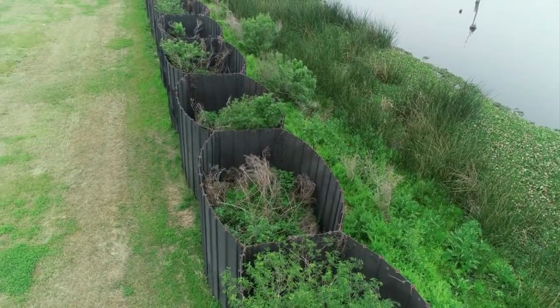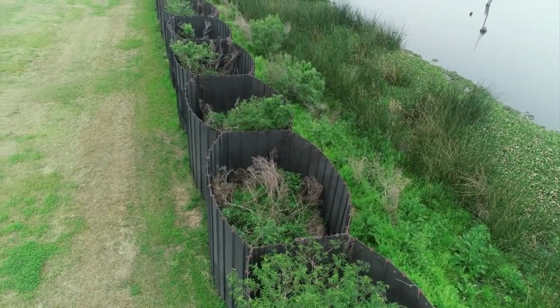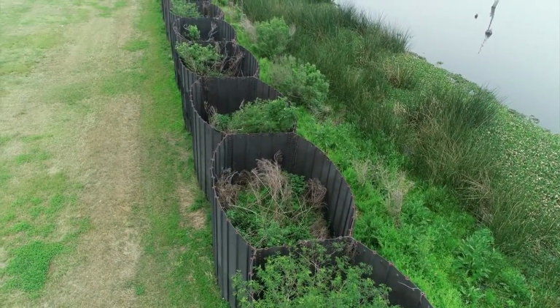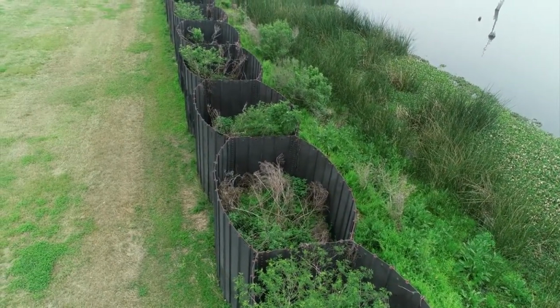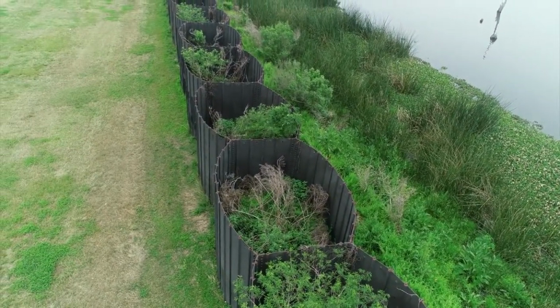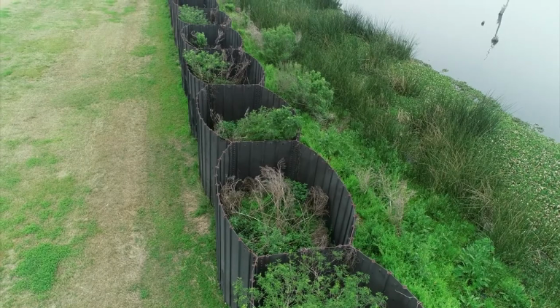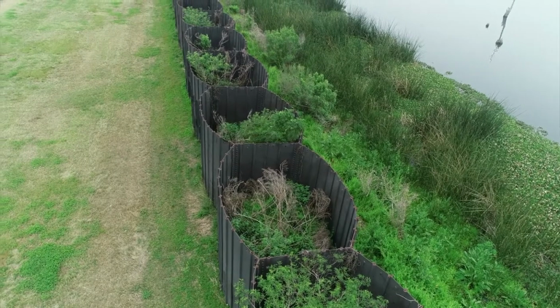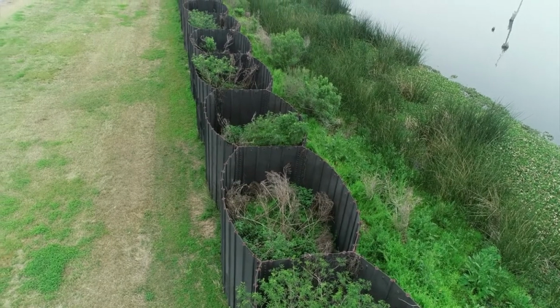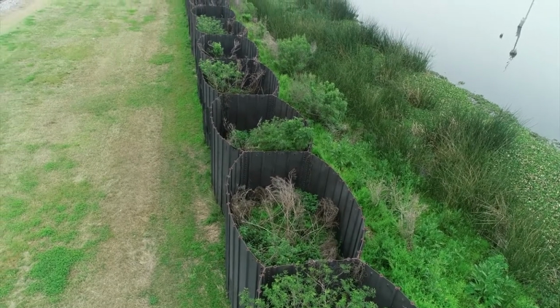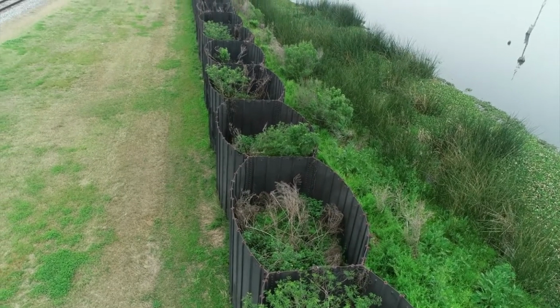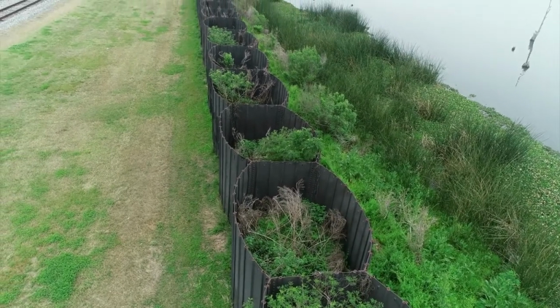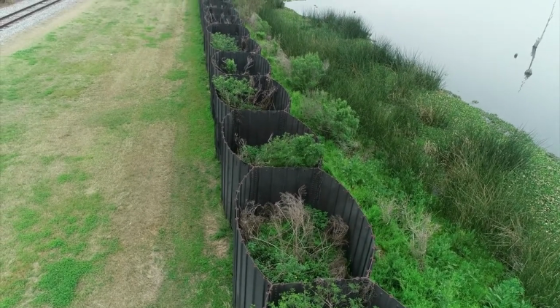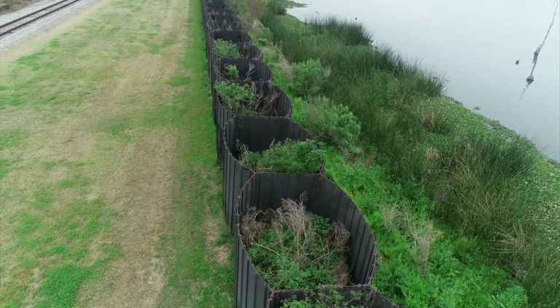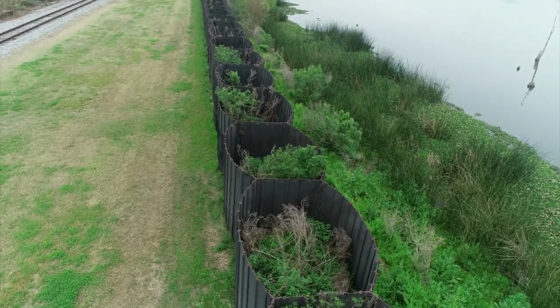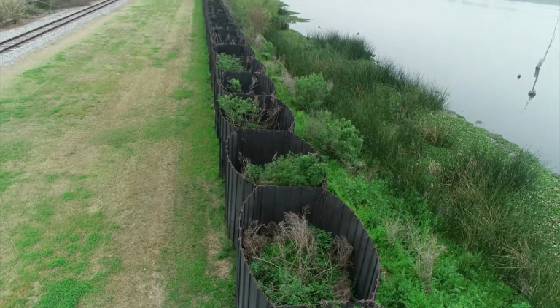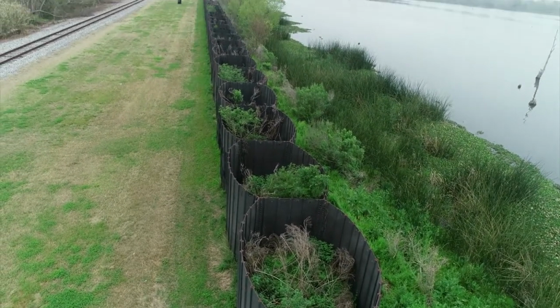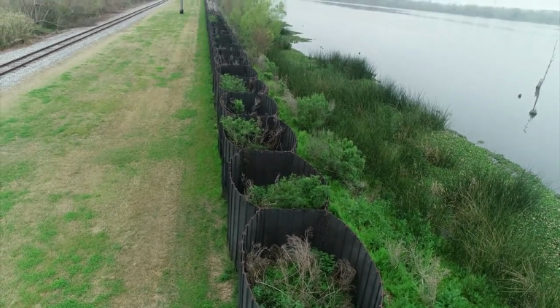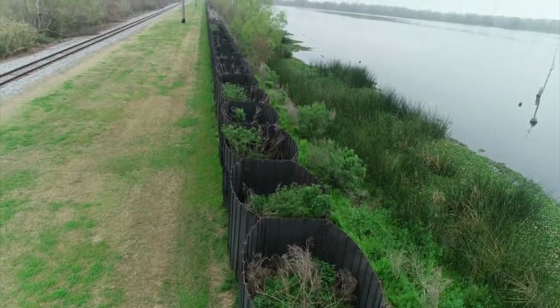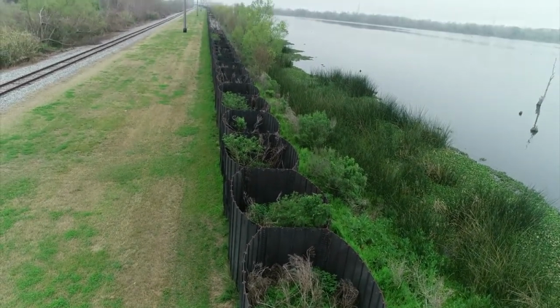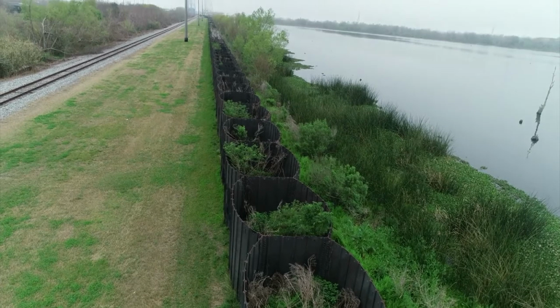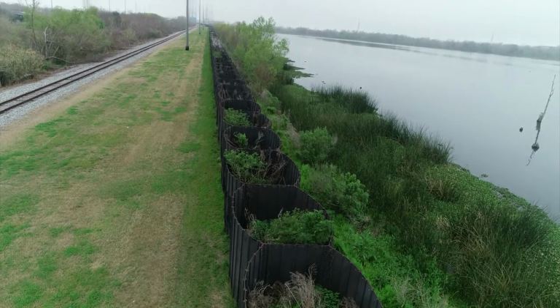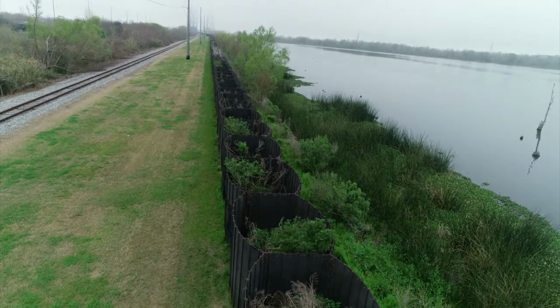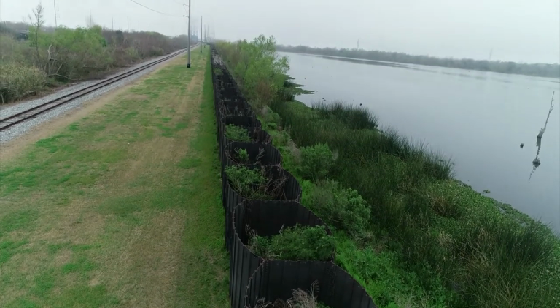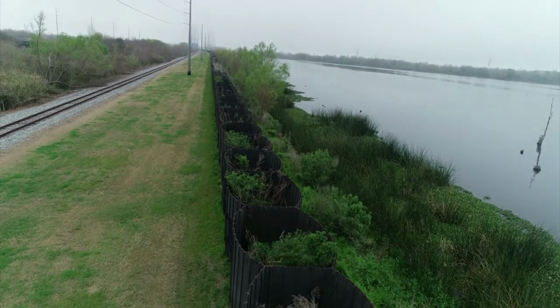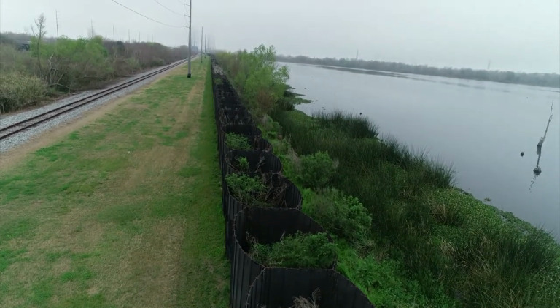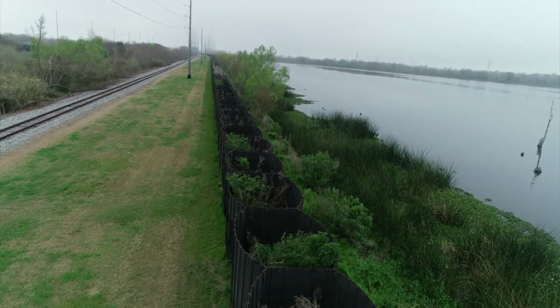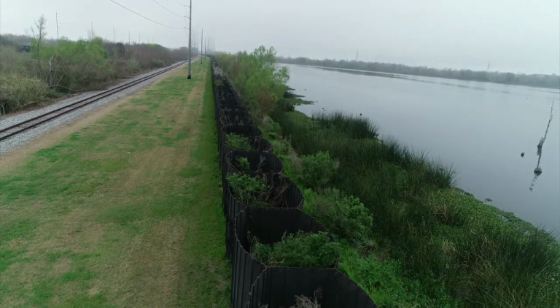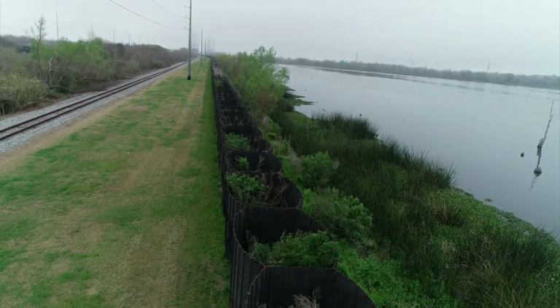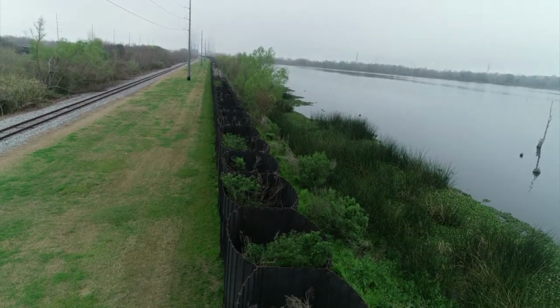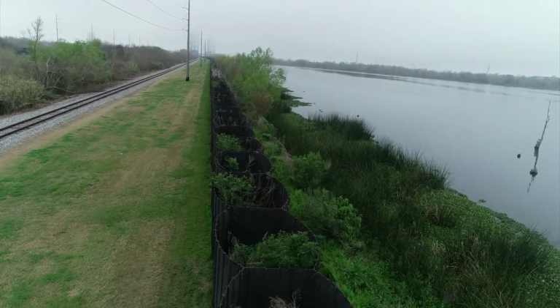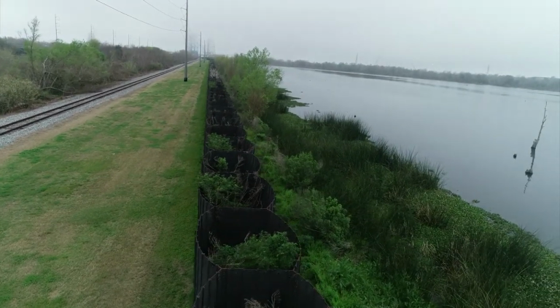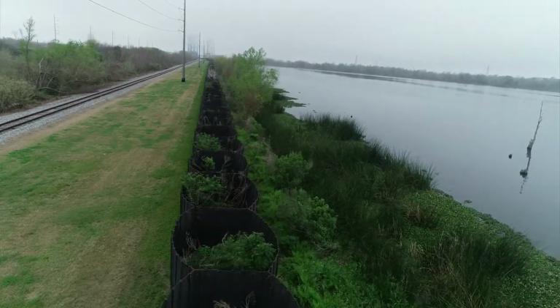So we have this vegetation protected and encouraging it to grow, and that is the flood wall. Rather than a flood wall of concrete, it's a flood wall of steel and vegetation.